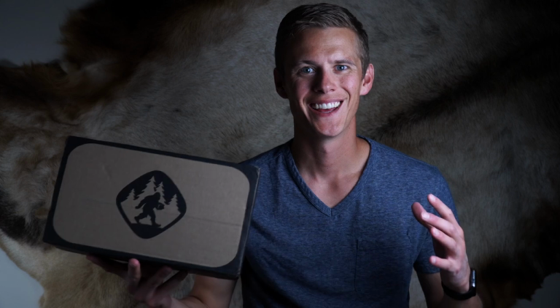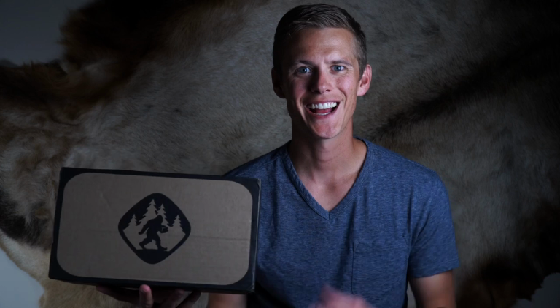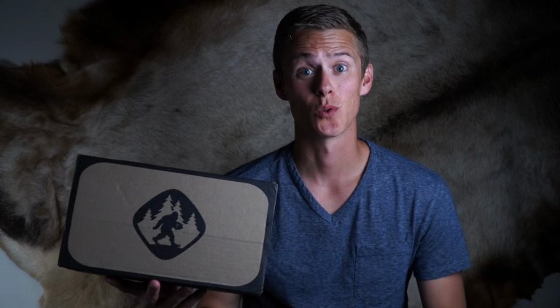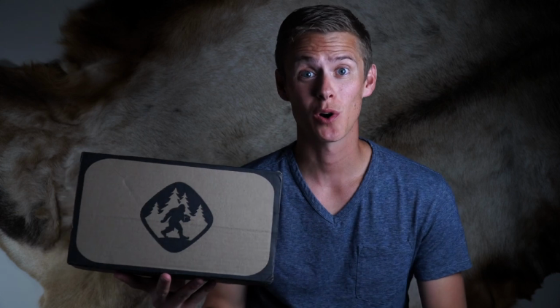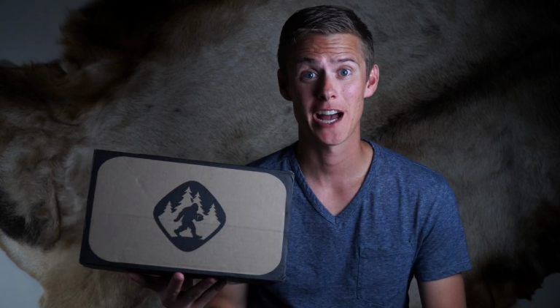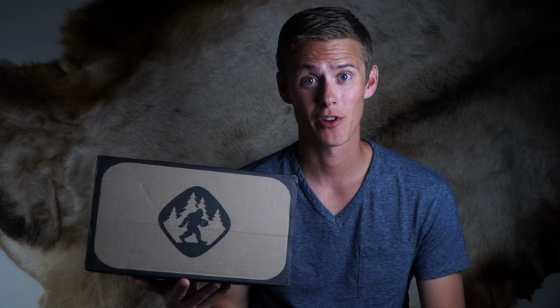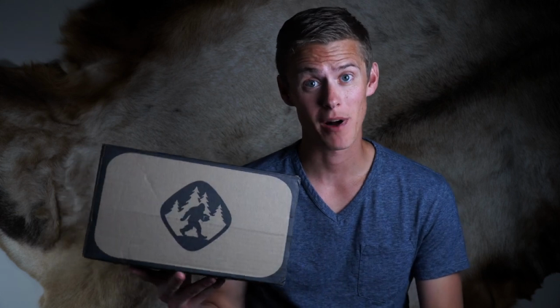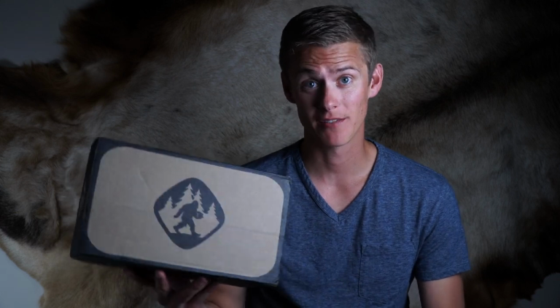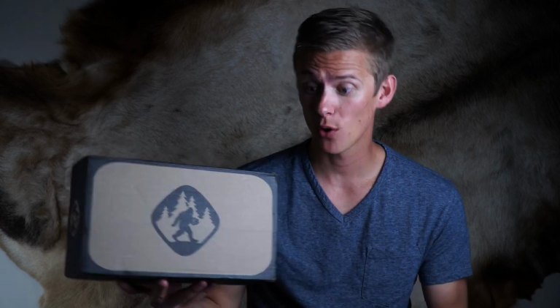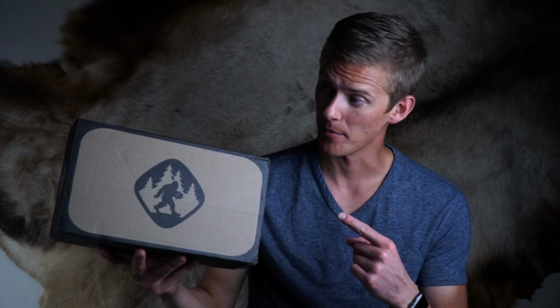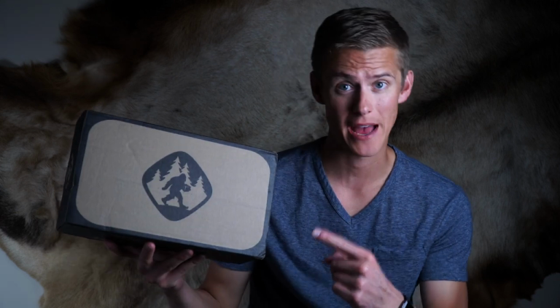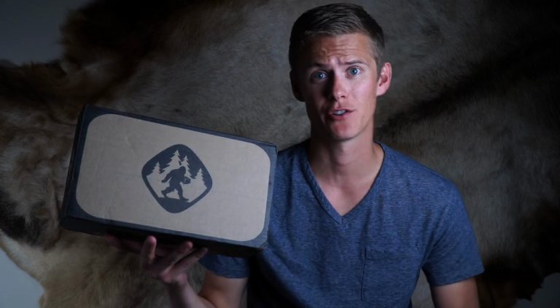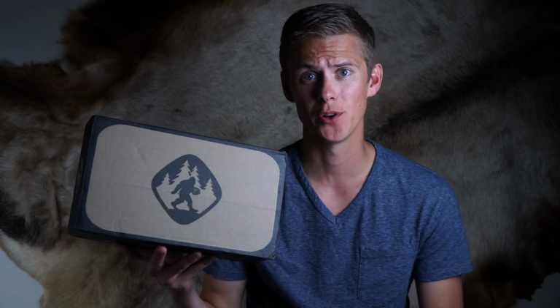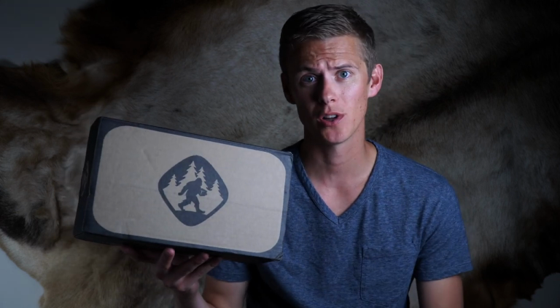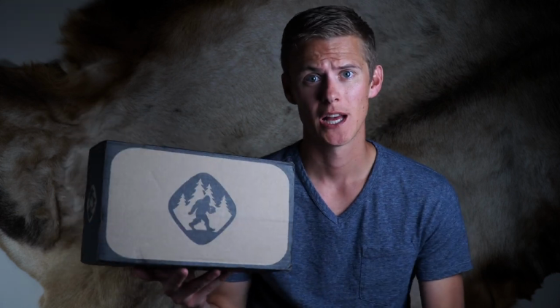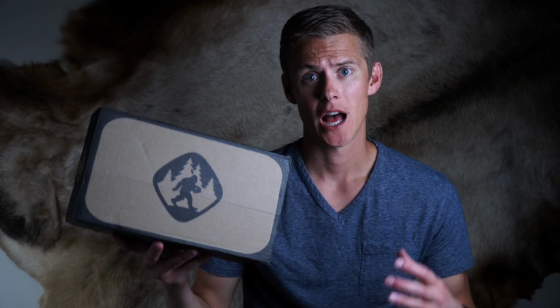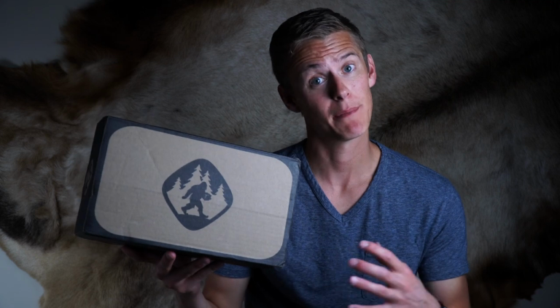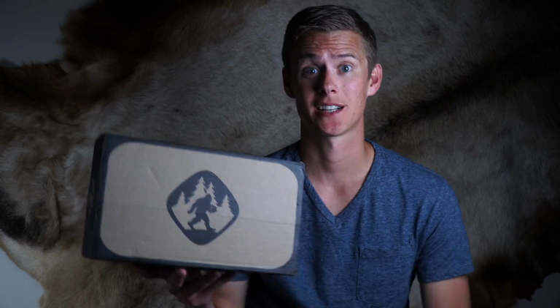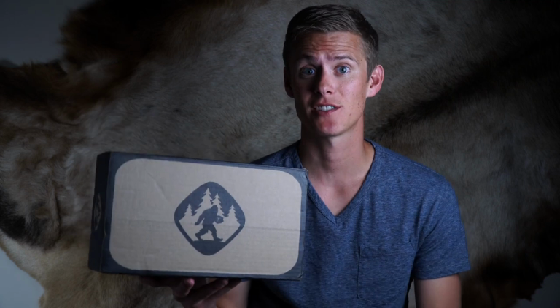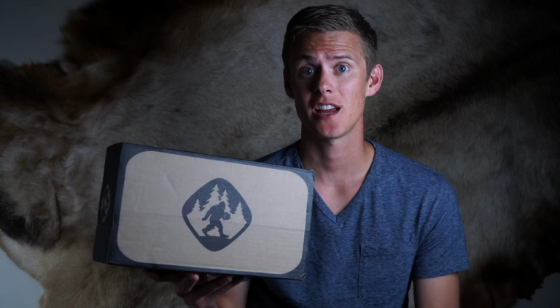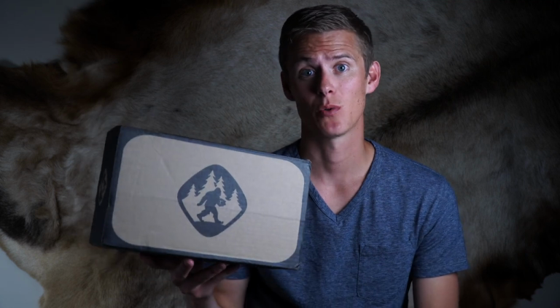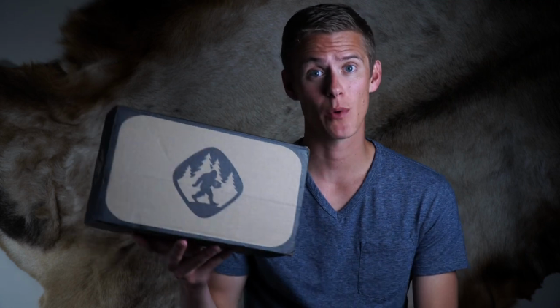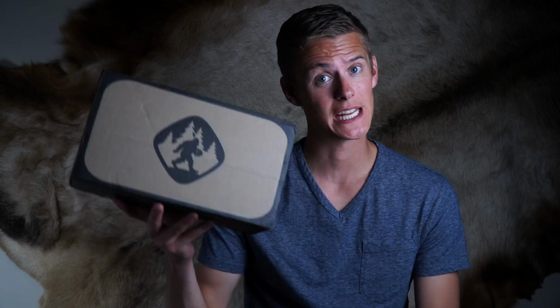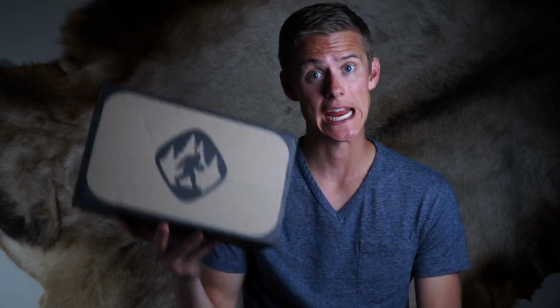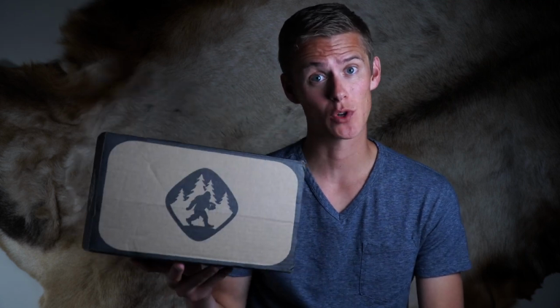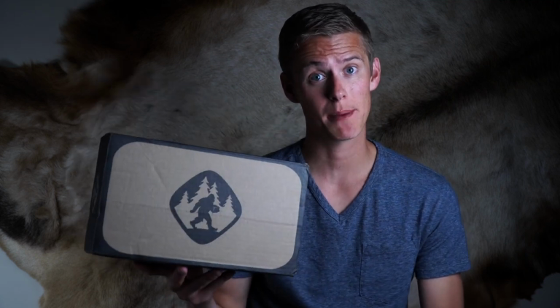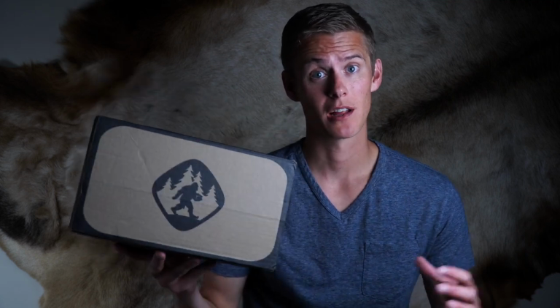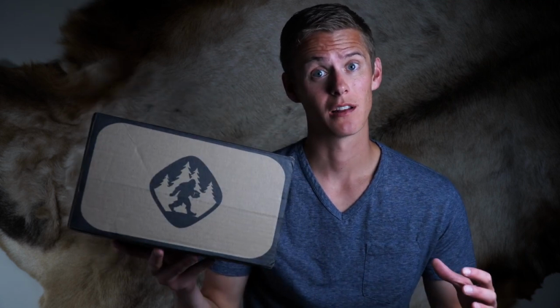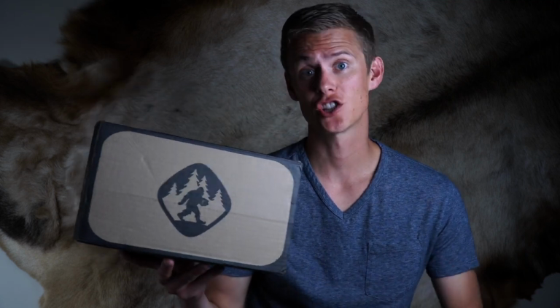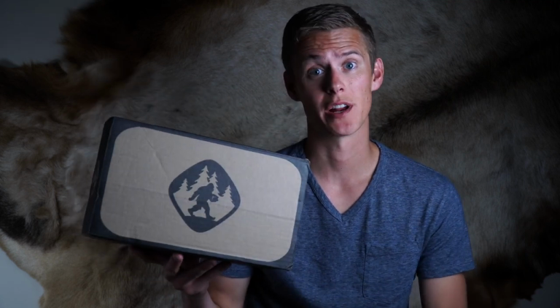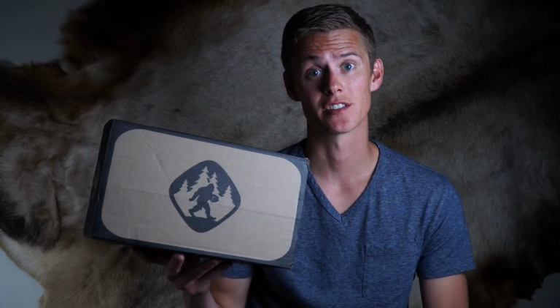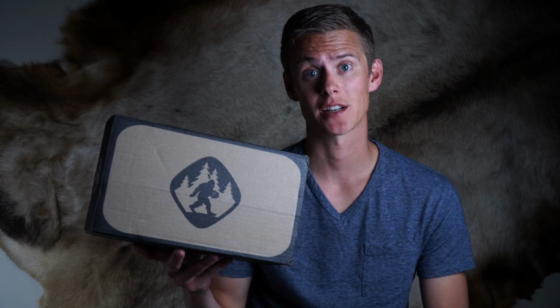Hey guys, and welcome back to another unboxing video from Backcountry Fuel. I got my box yesterday, so without wasting any more time, let's jump right into this unboxing.